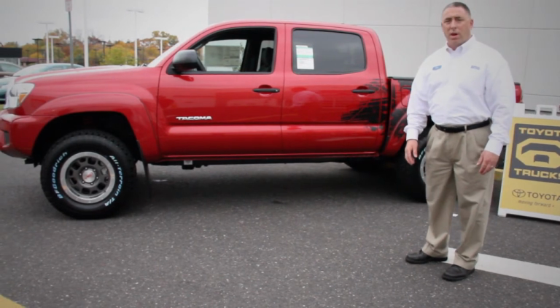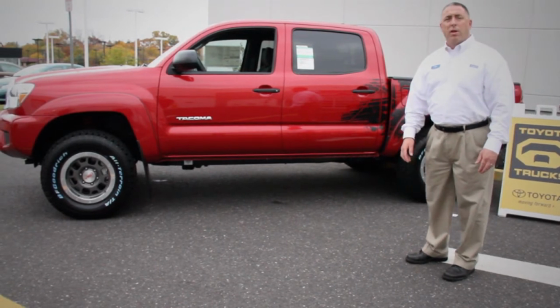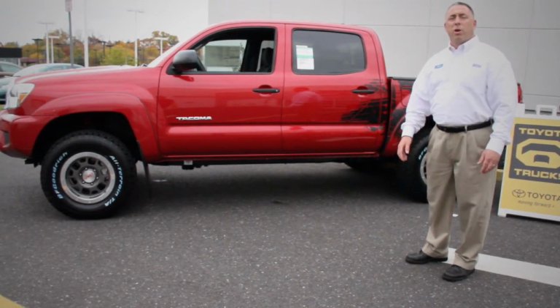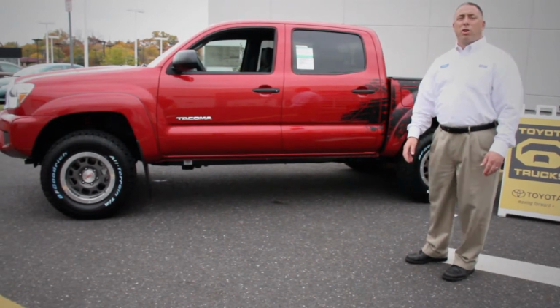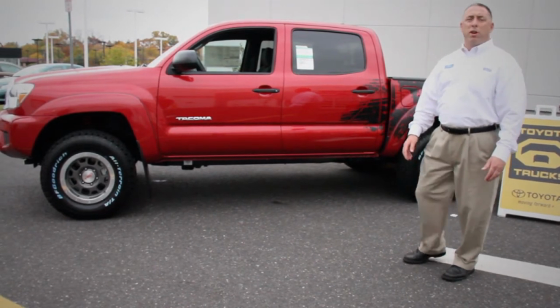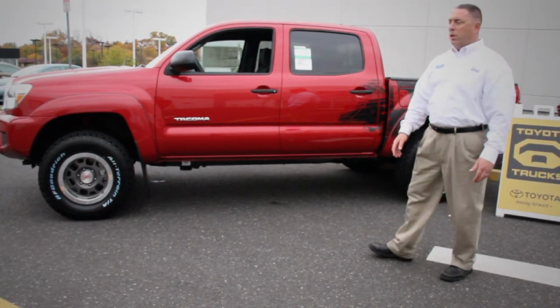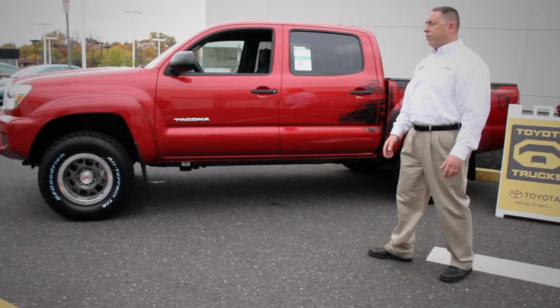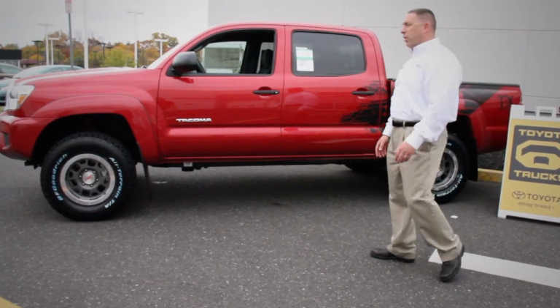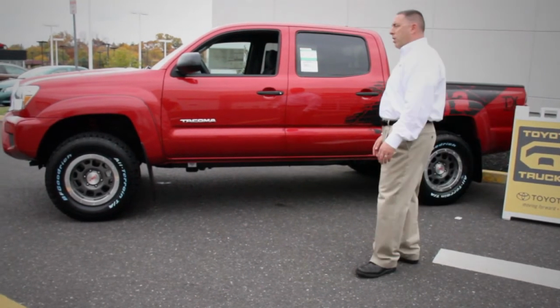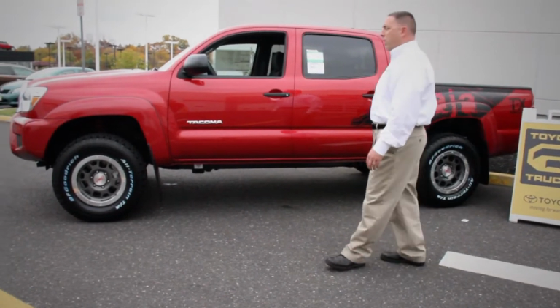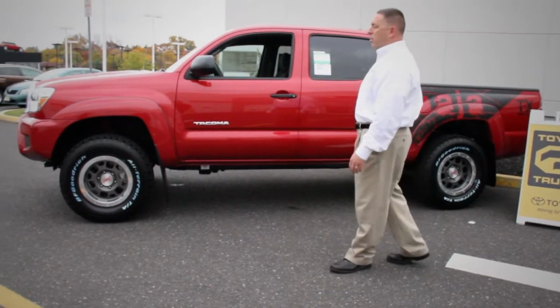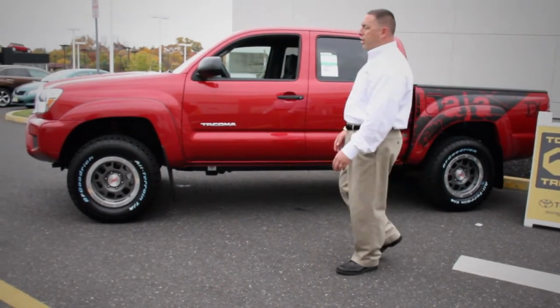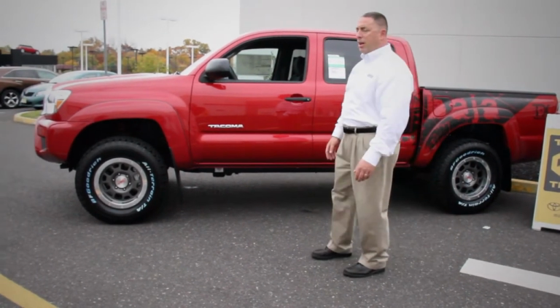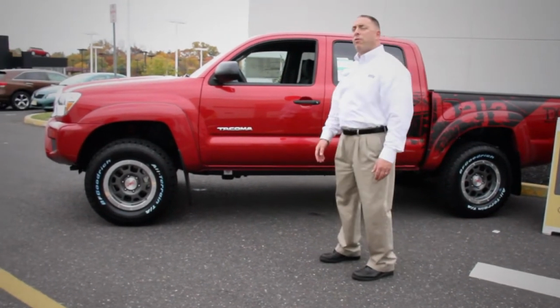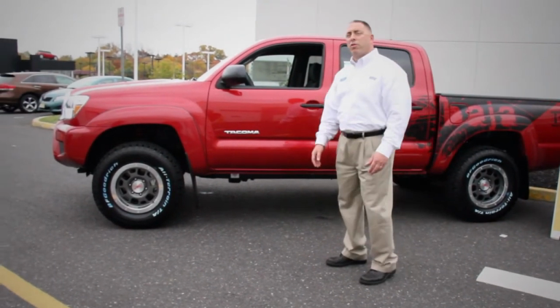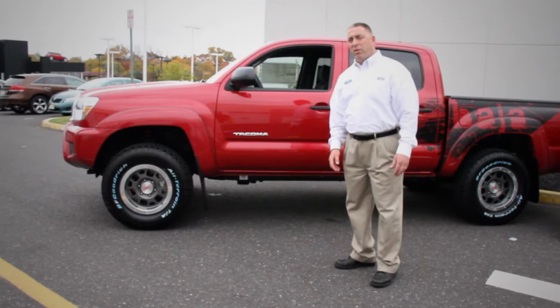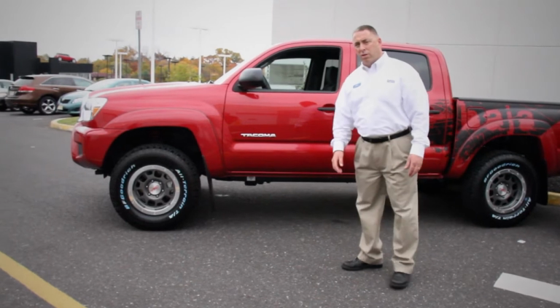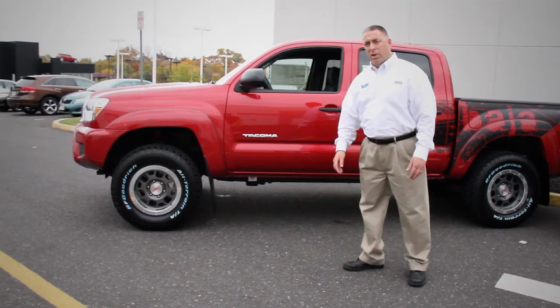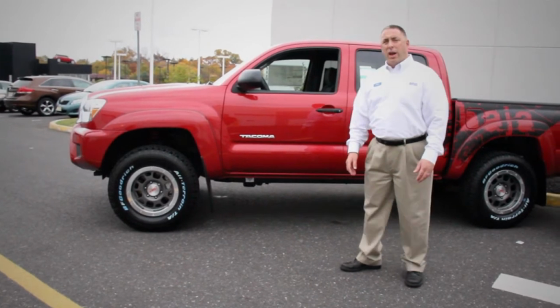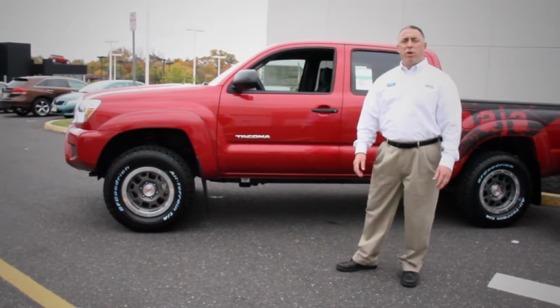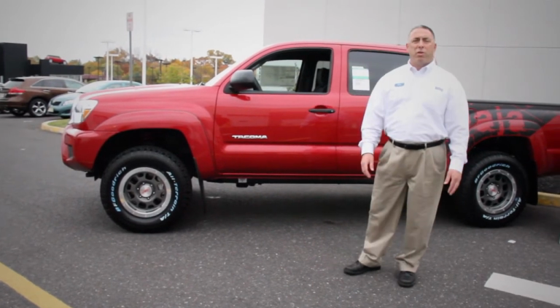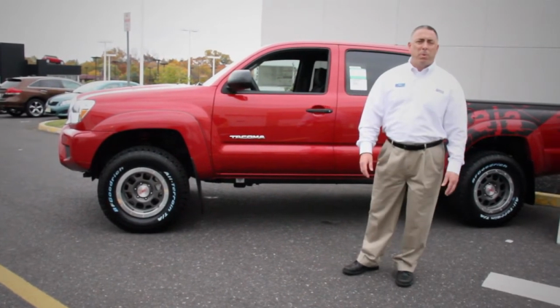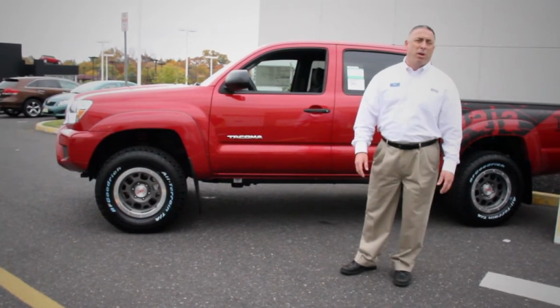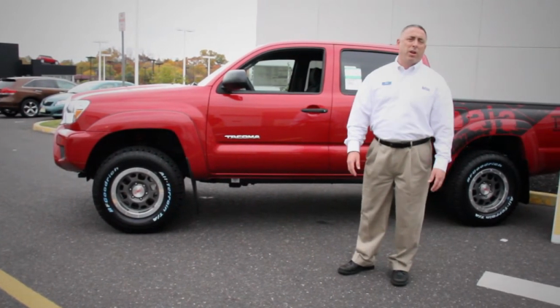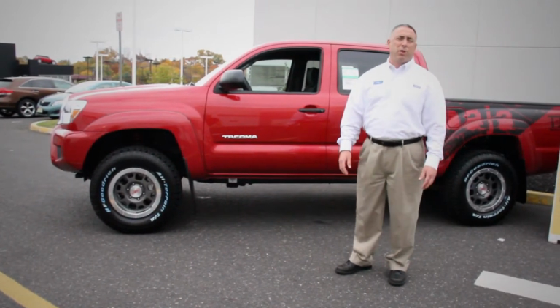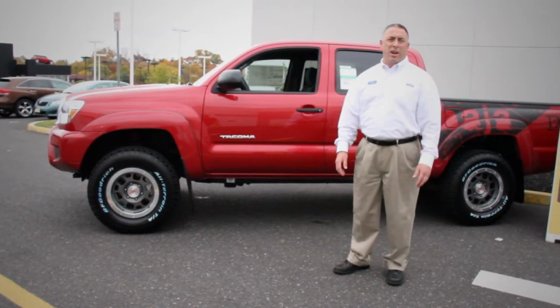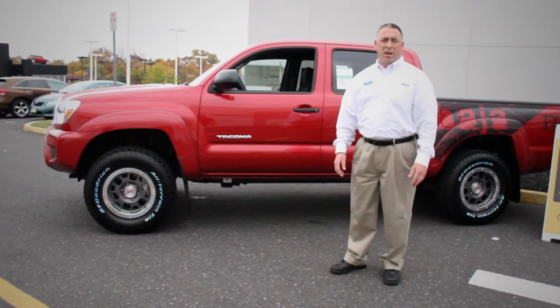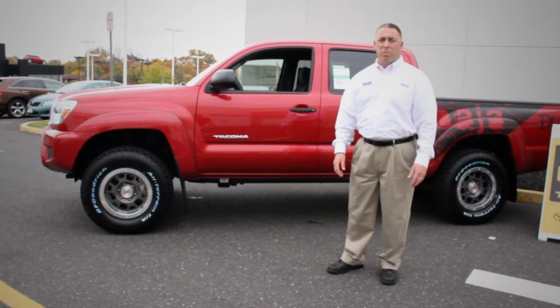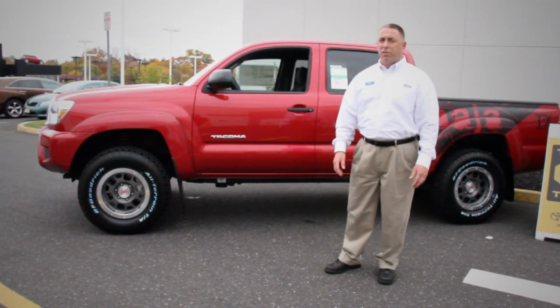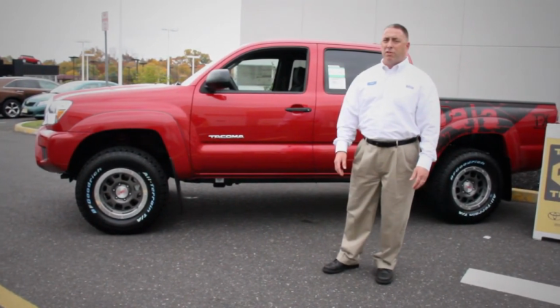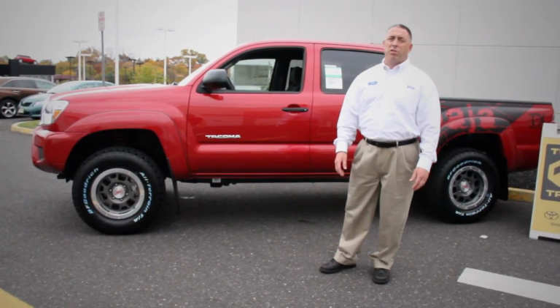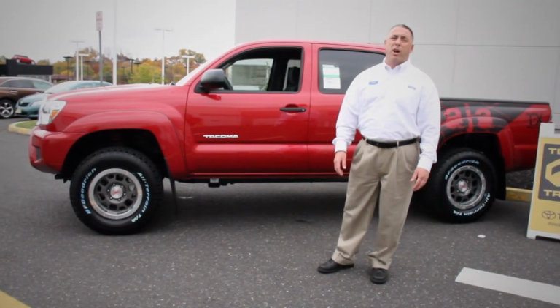The Toyota Tacoma has been the best-selling pickup in the midsize segment for over seven years, and the recent recipient of PickUpTruck.com's midsize truck shootout.